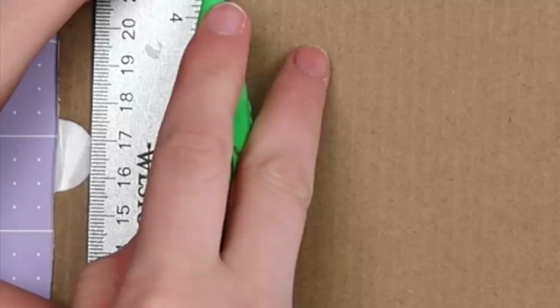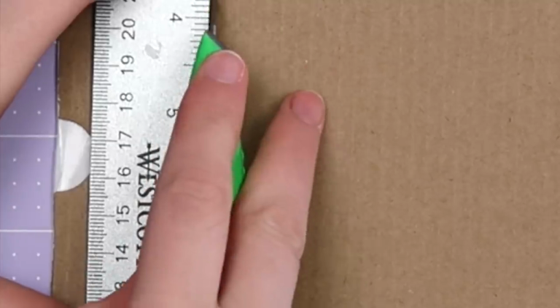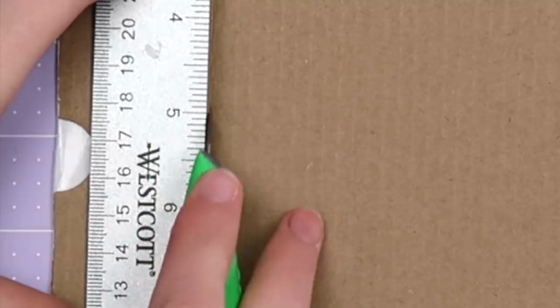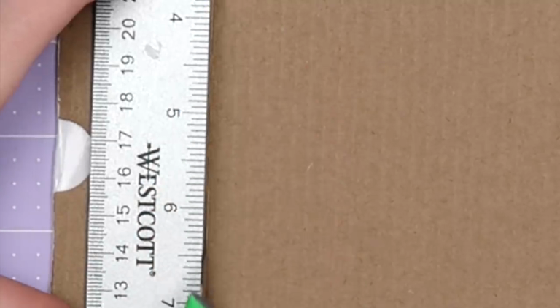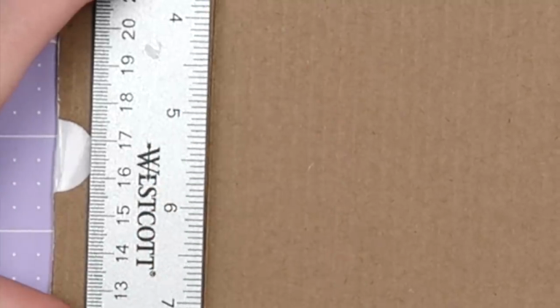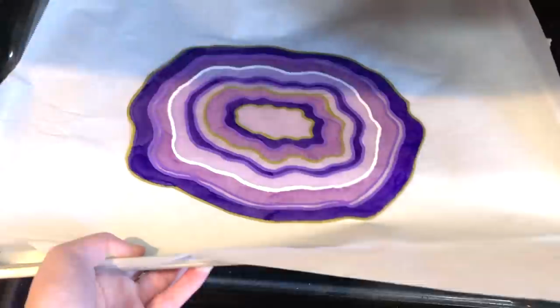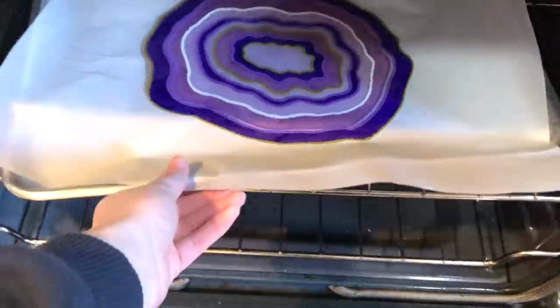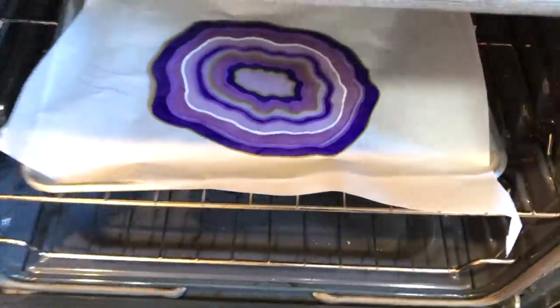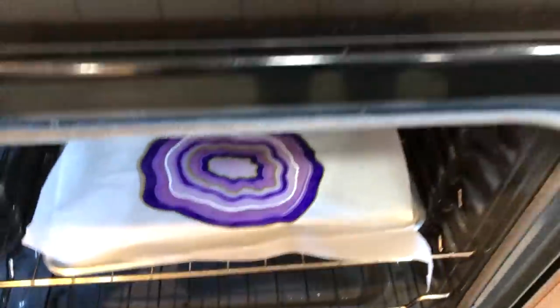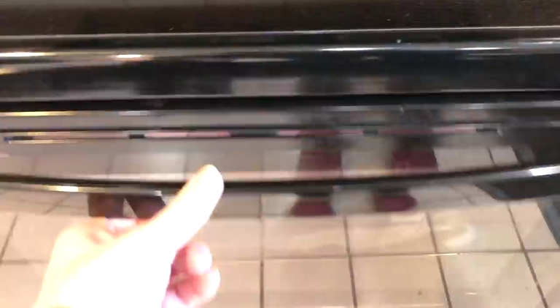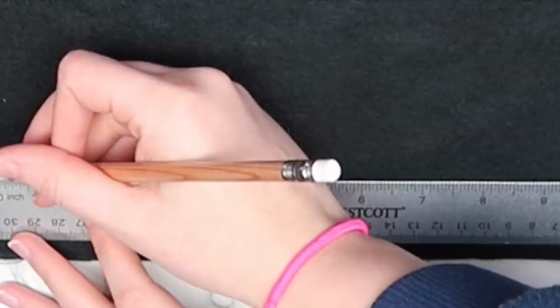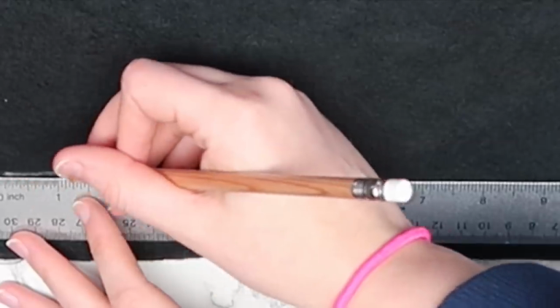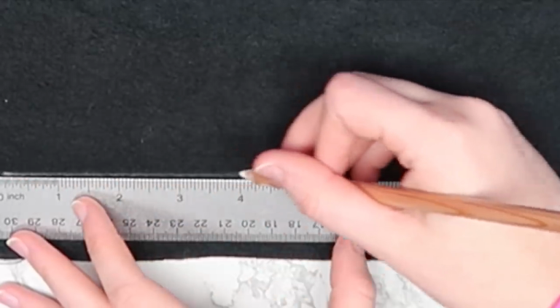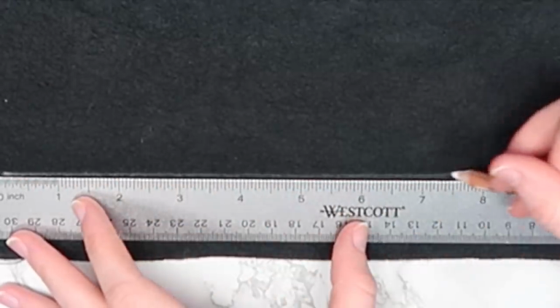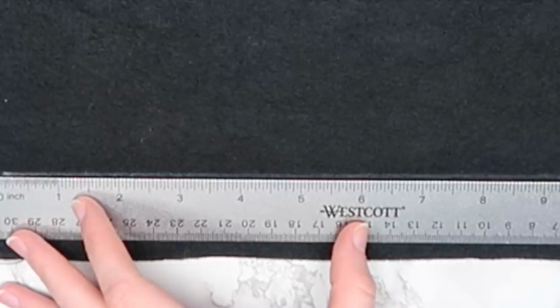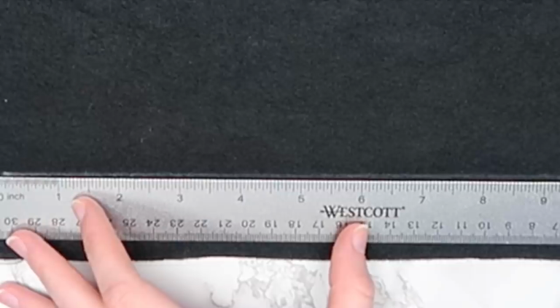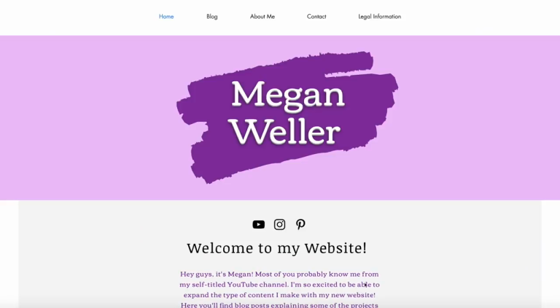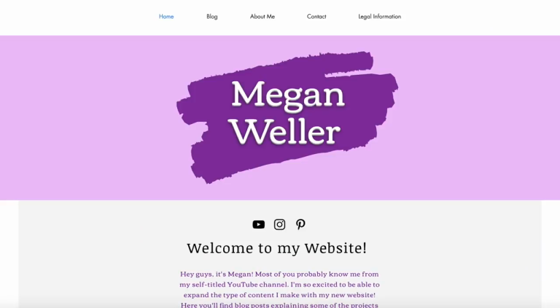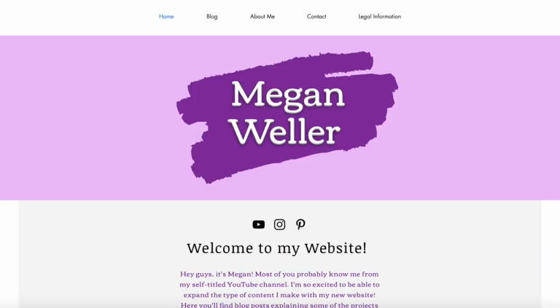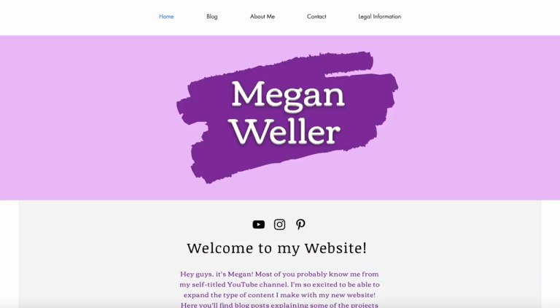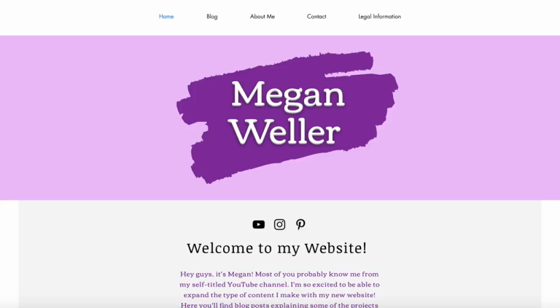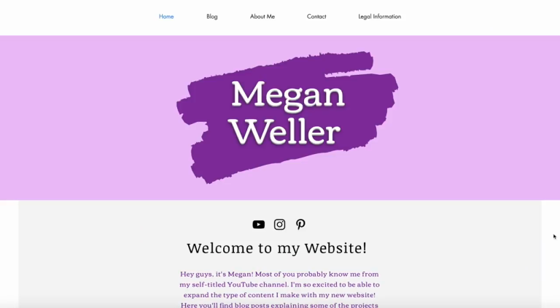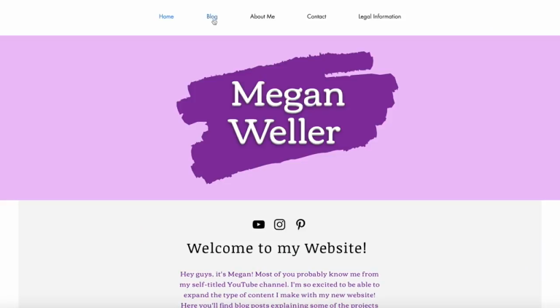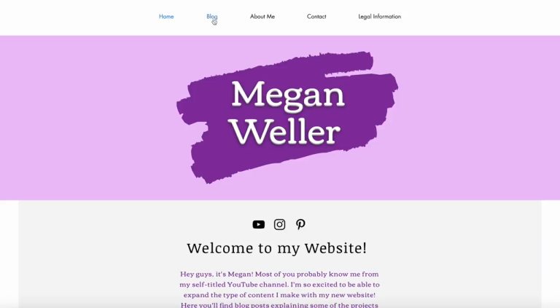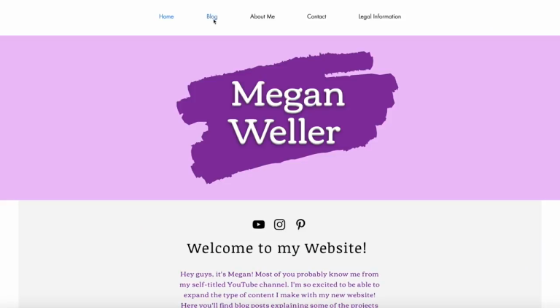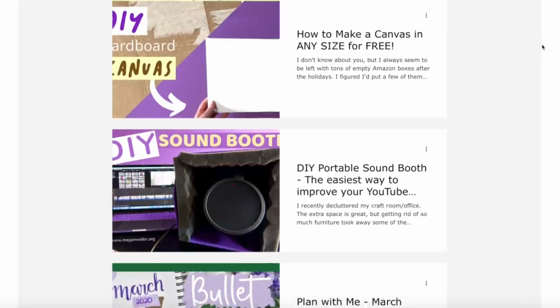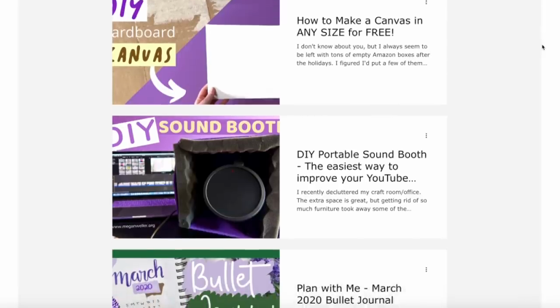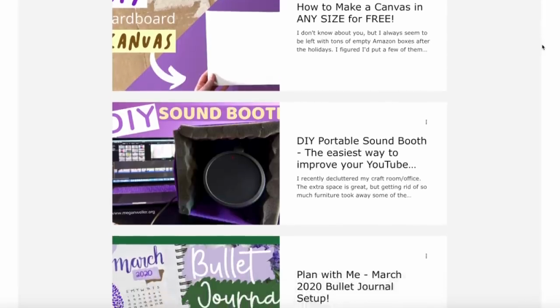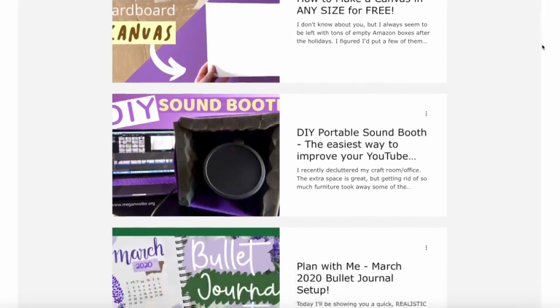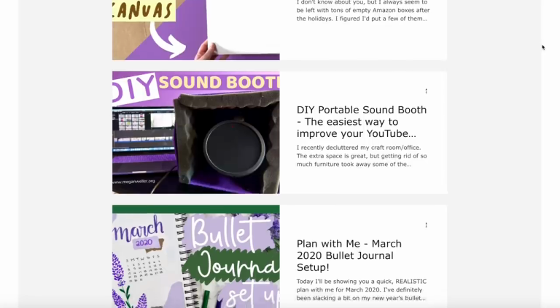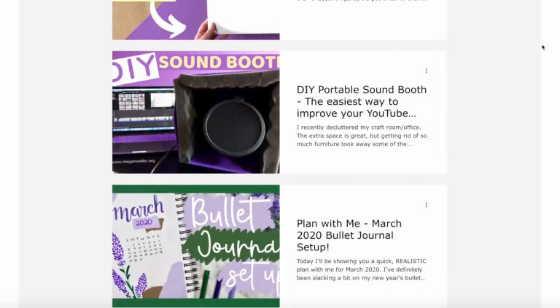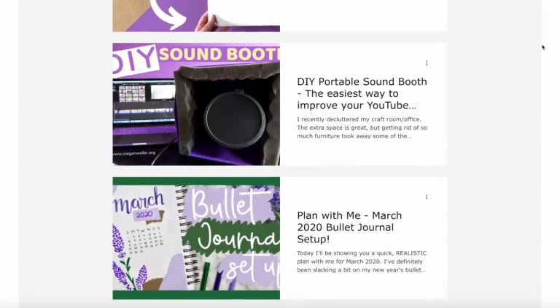Before we get started, I just wanted to let you guys know that I've been a lot more active on my blog lately. I posted four times this week, so if you're looking for some more easy craft projects, make sure to go check that out.